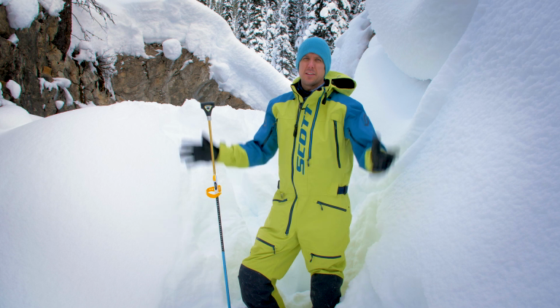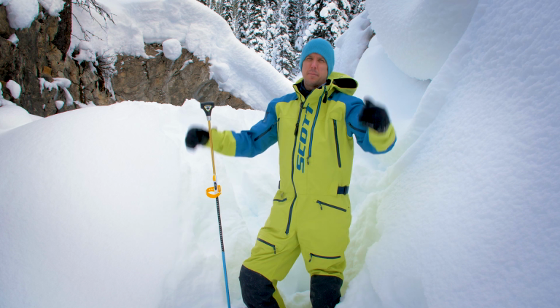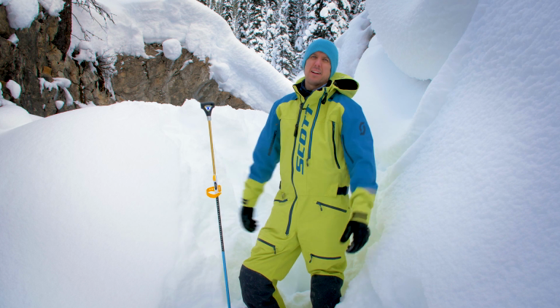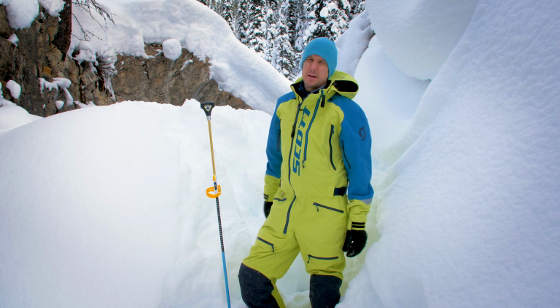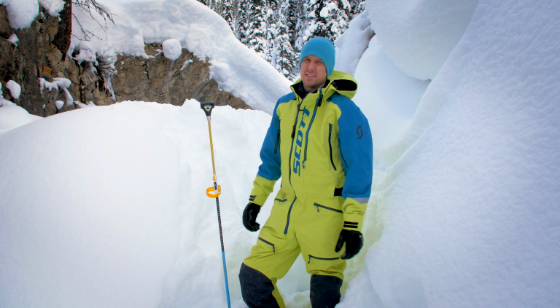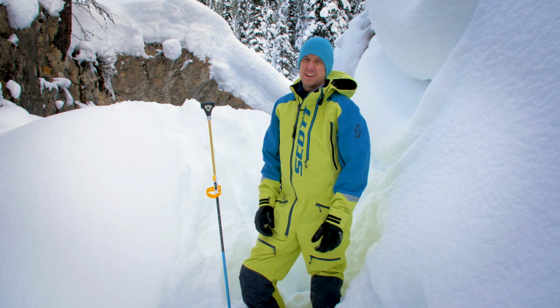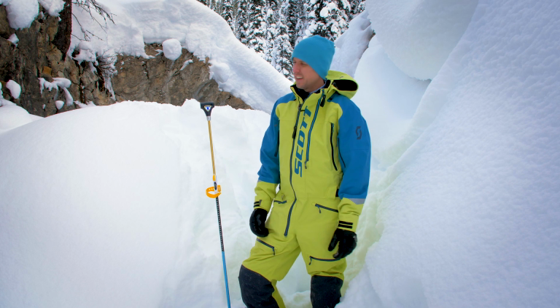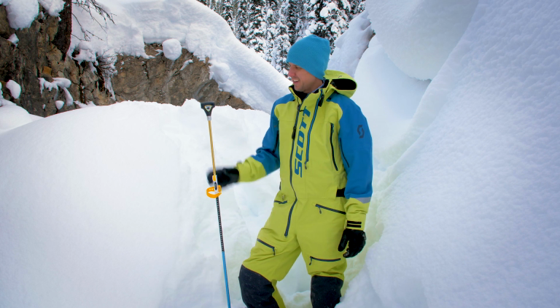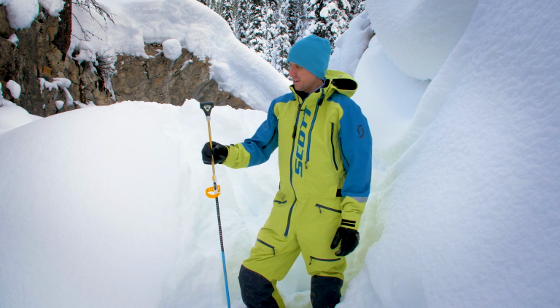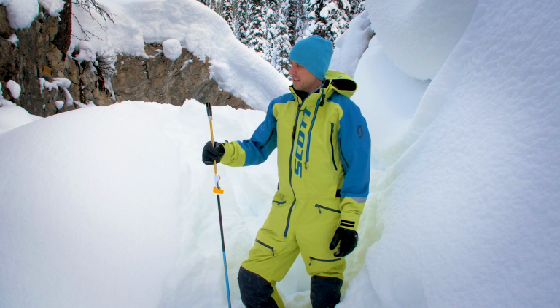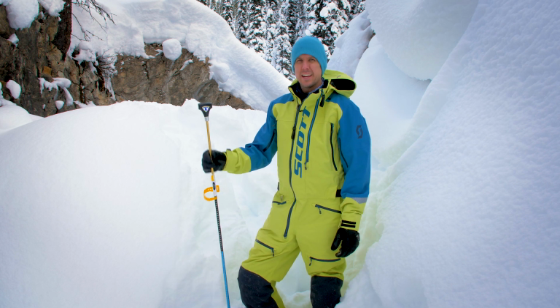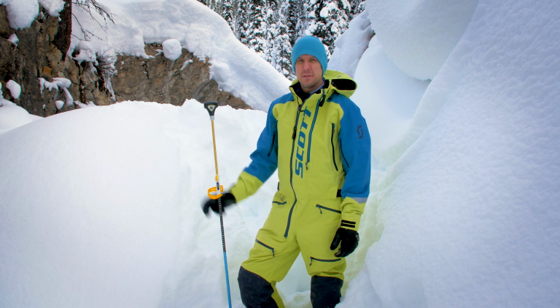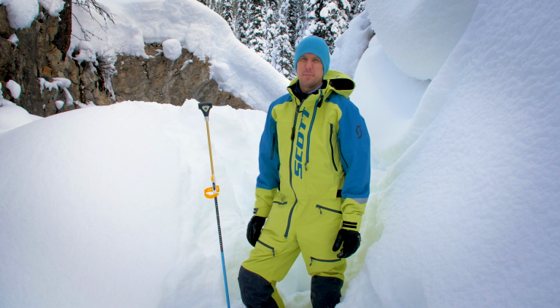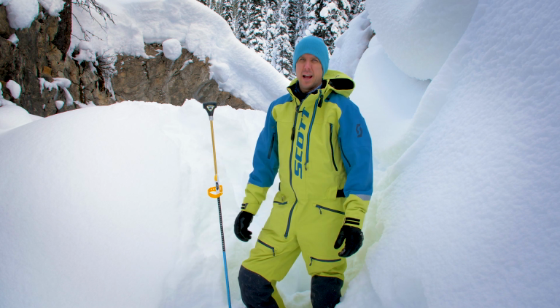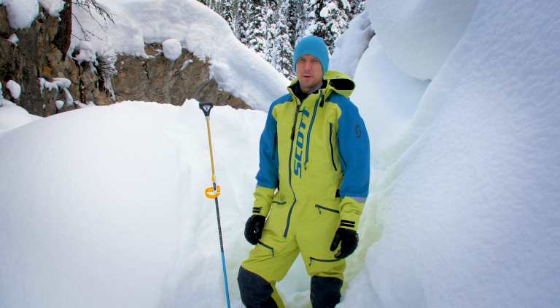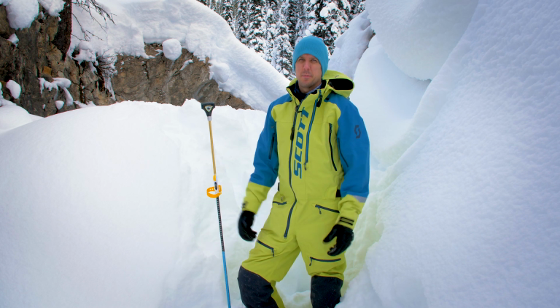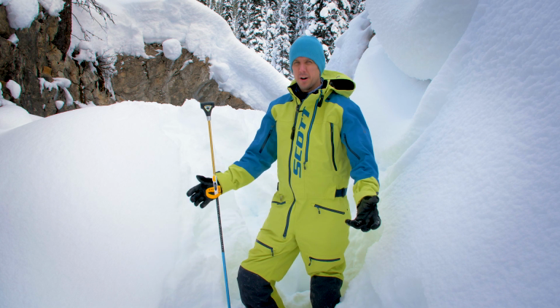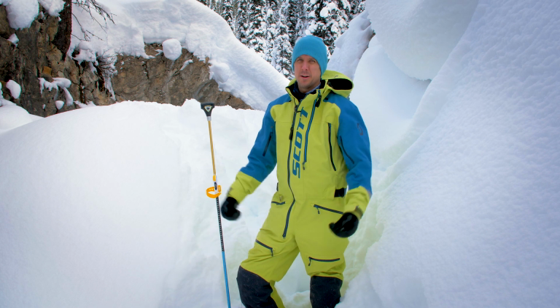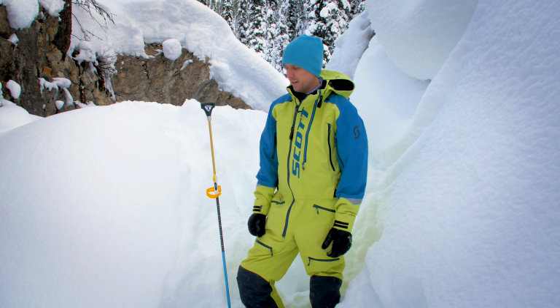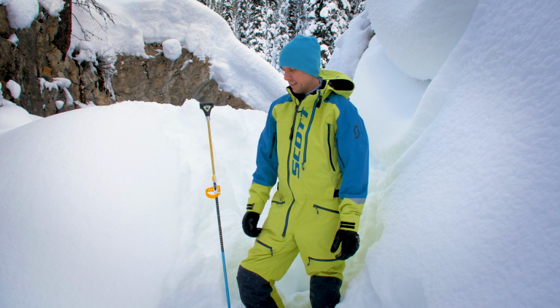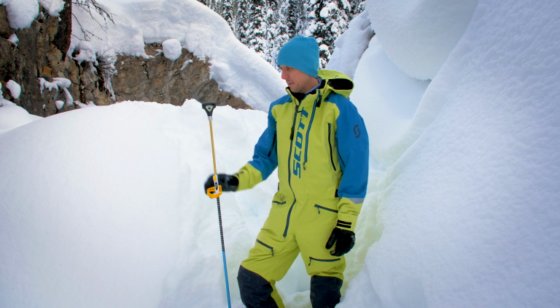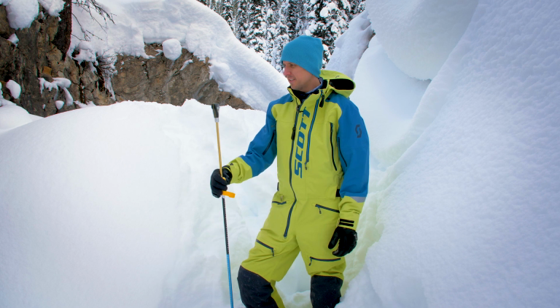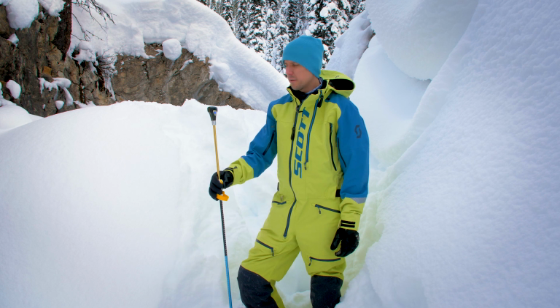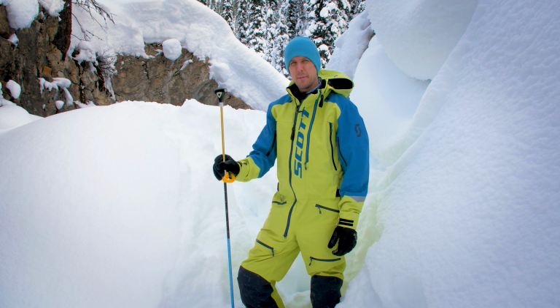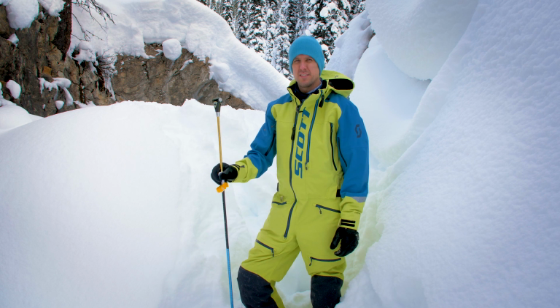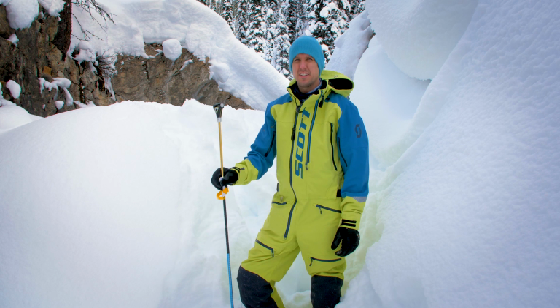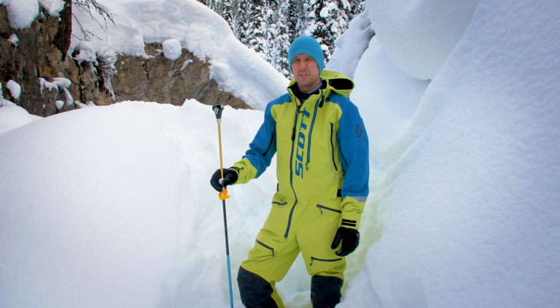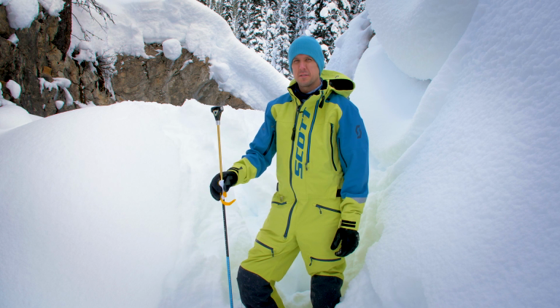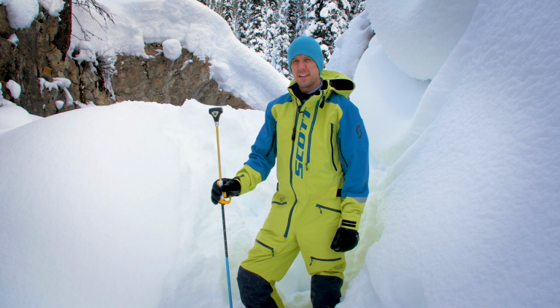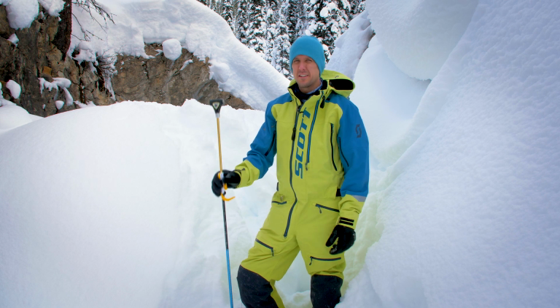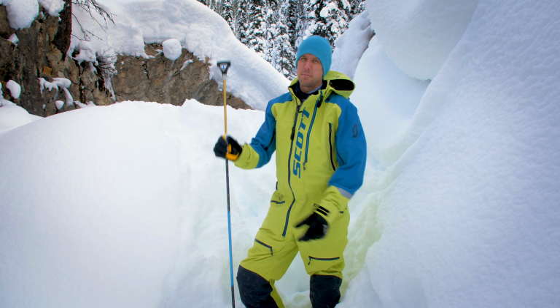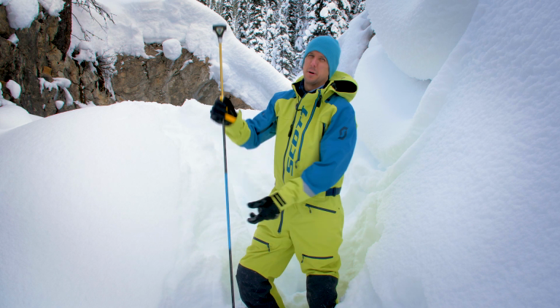Hey guys, what's up? Pat here from Mountain Sledder. What the heck is the Peeps Eye Probe? Well, I'm going to tell you what makes this thing different than your regular probe.